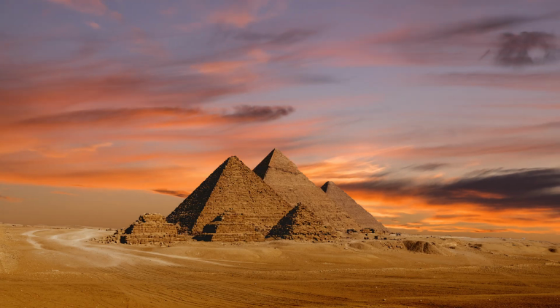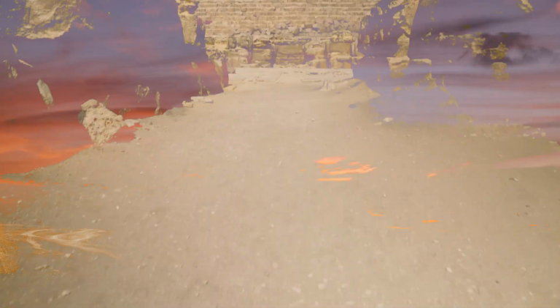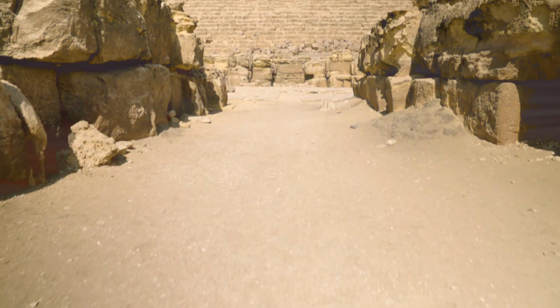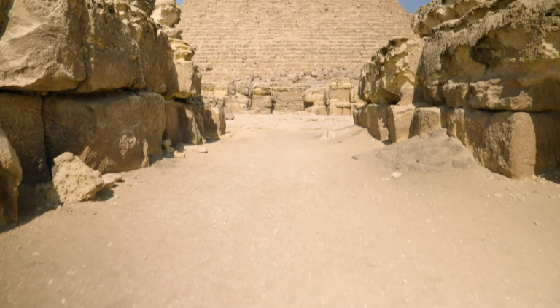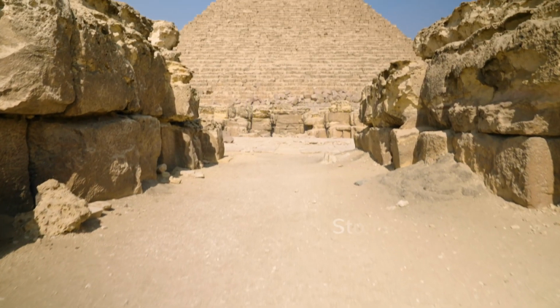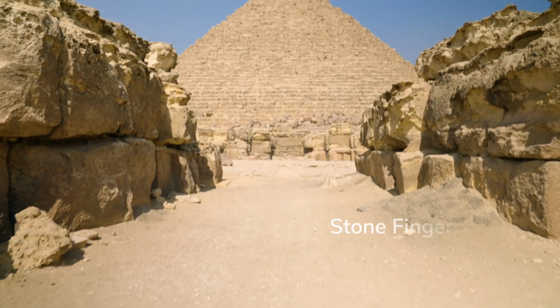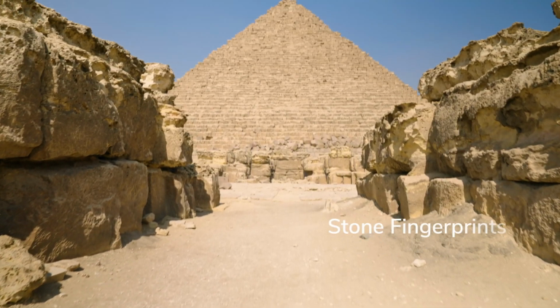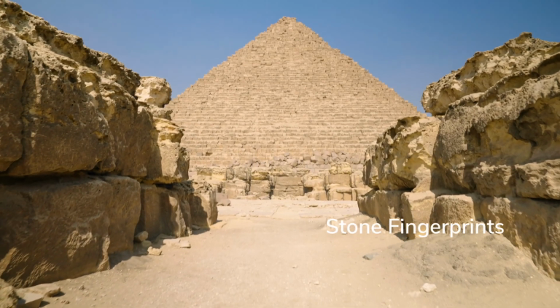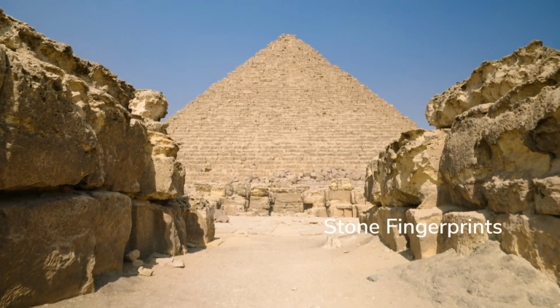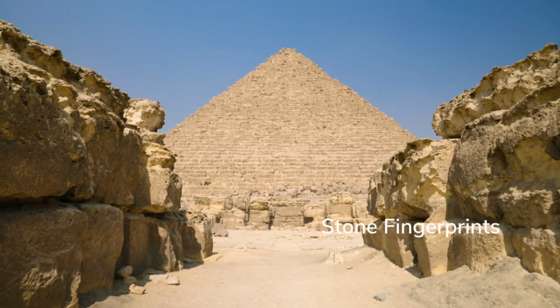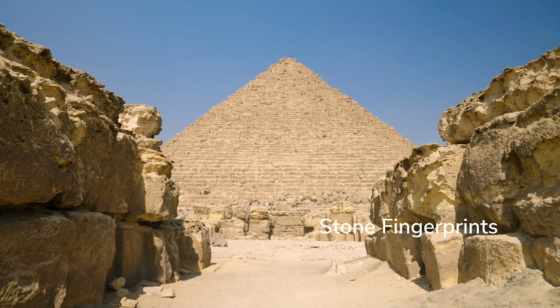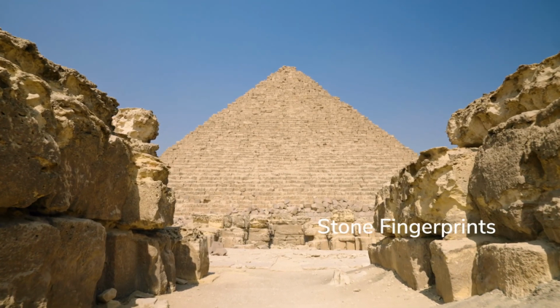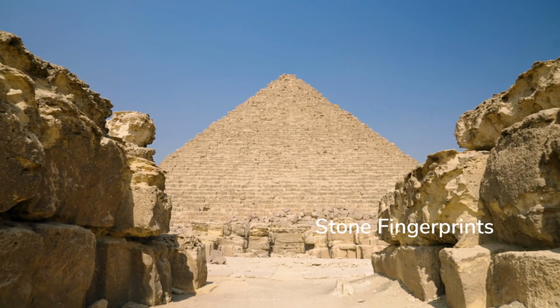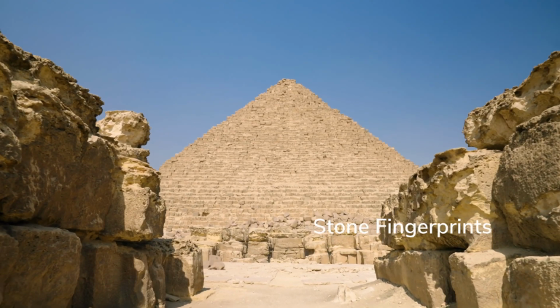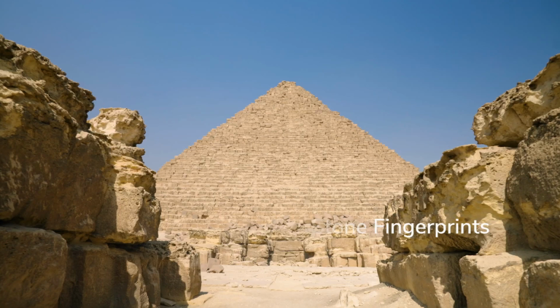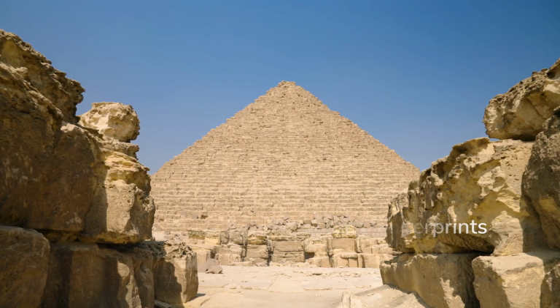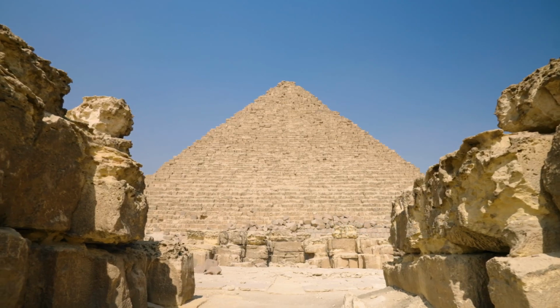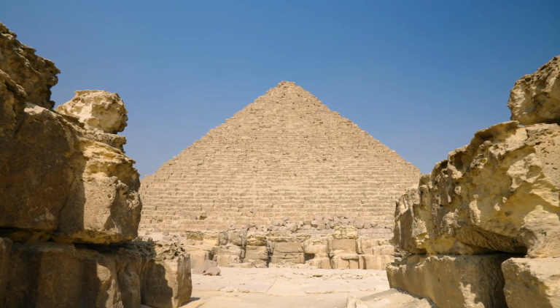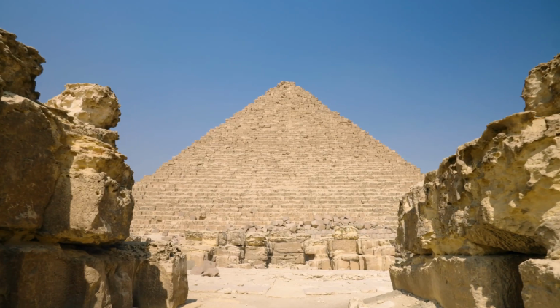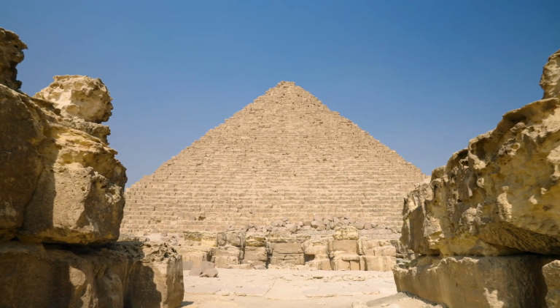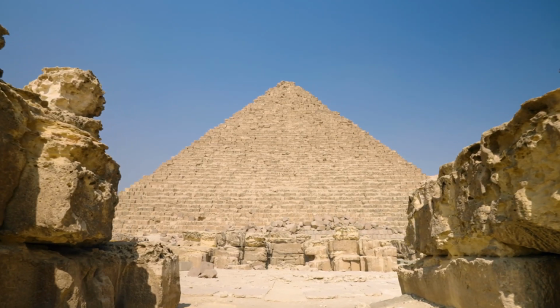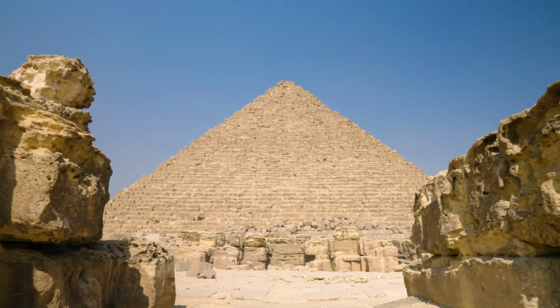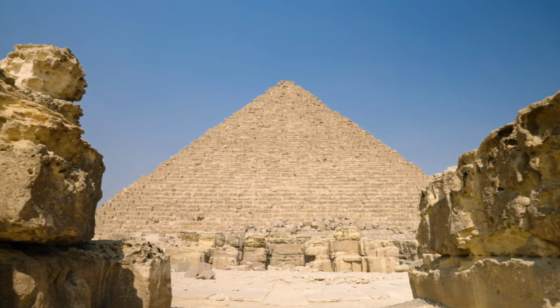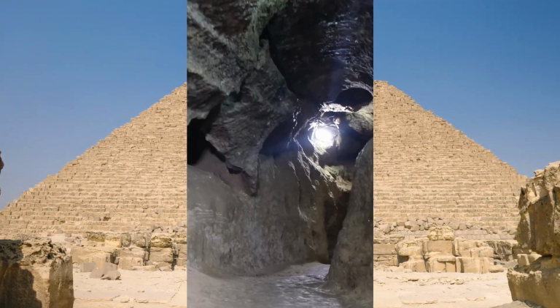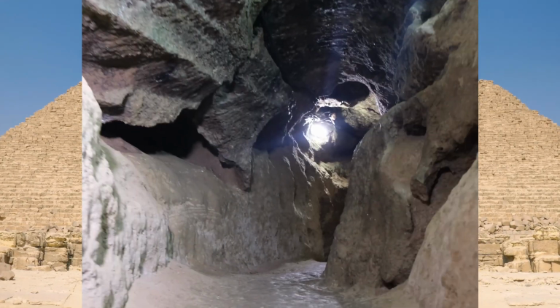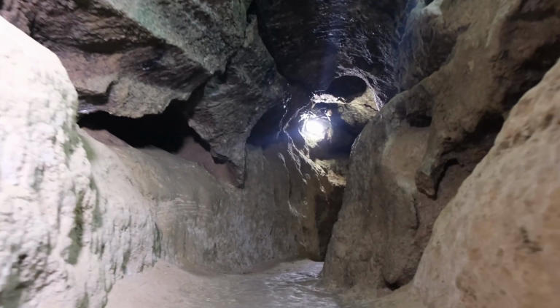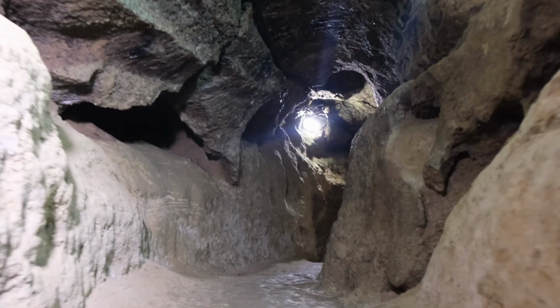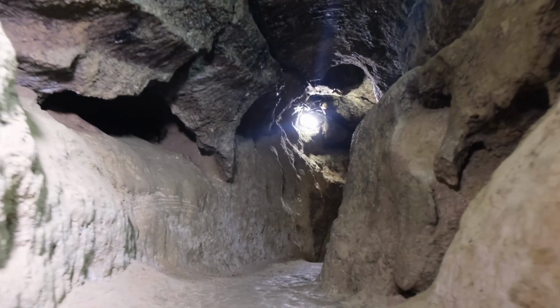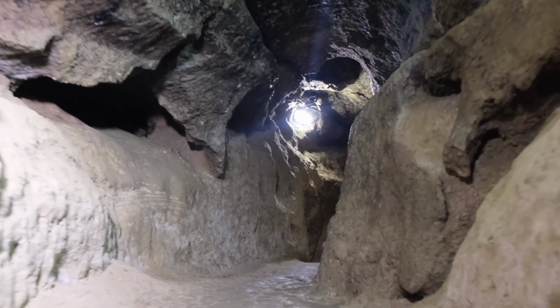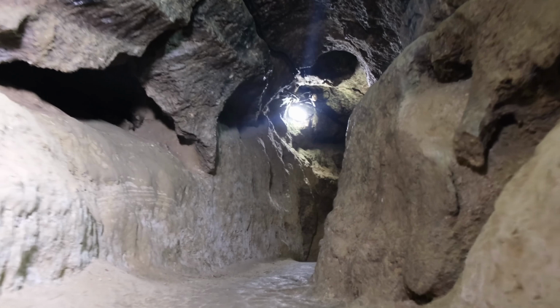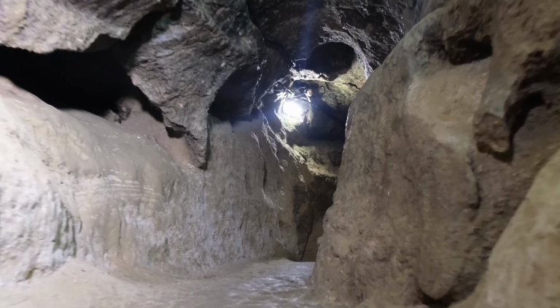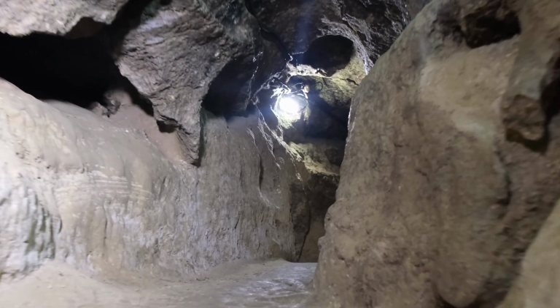This is the power of modern data science meeting ancient mystery. The big void discovery proved something crucial: we can now see what we couldn't before. But modern technology isn't just revealing hidden chambers—it's answering questions archaeologists have debated for centuries.